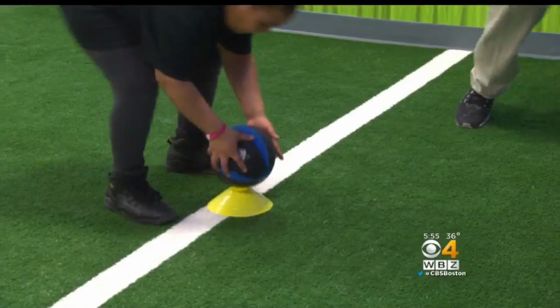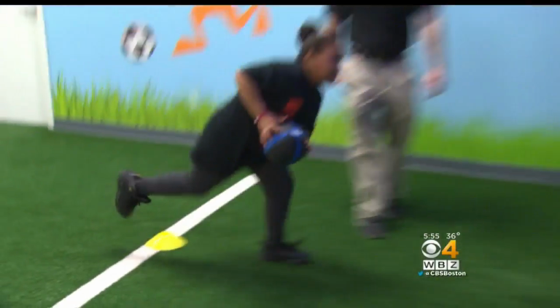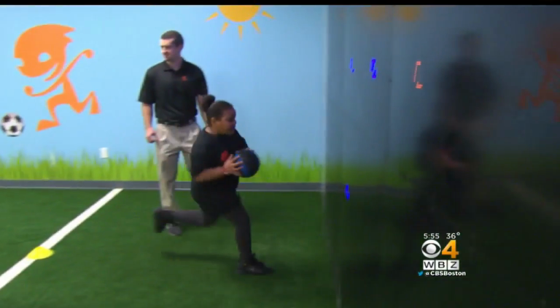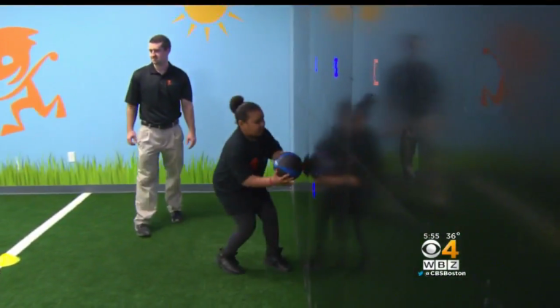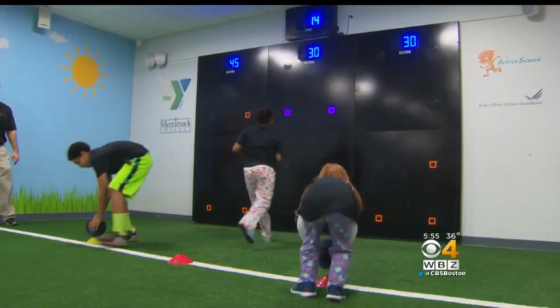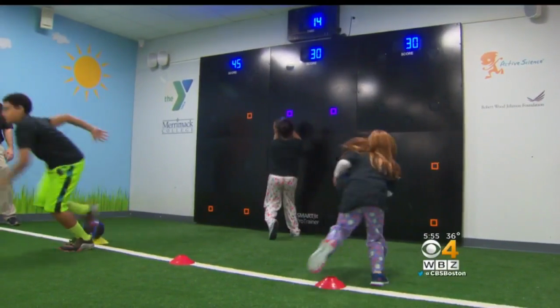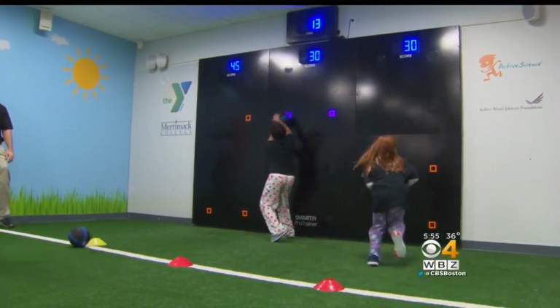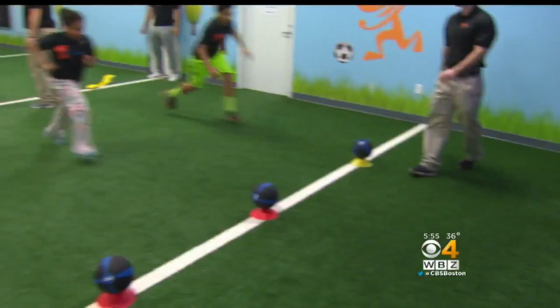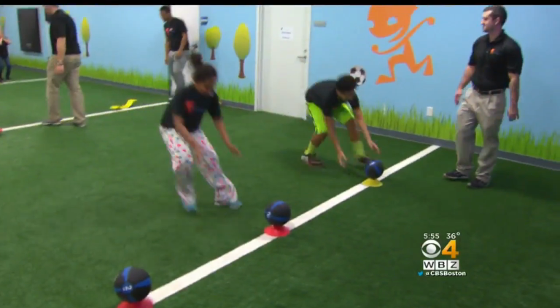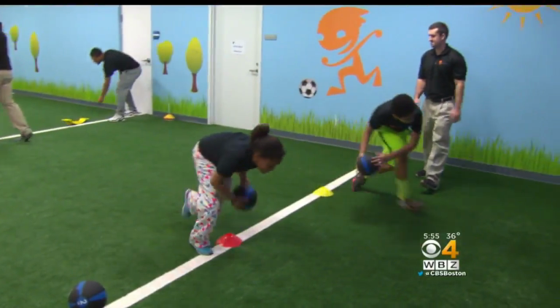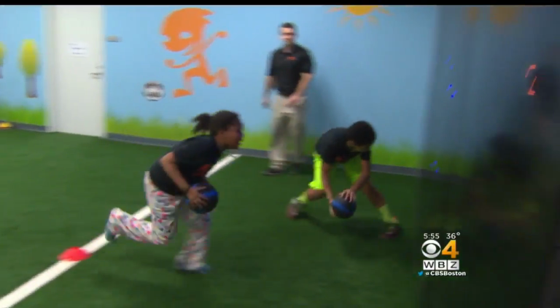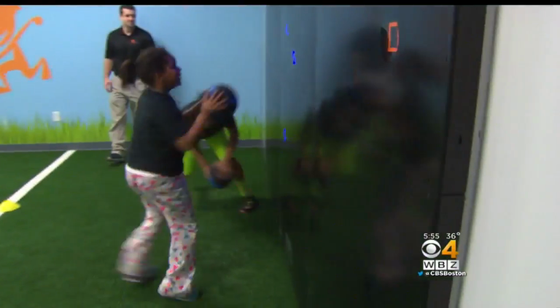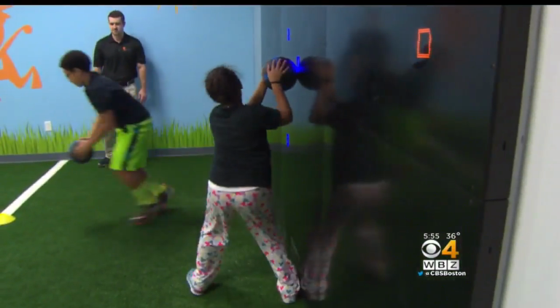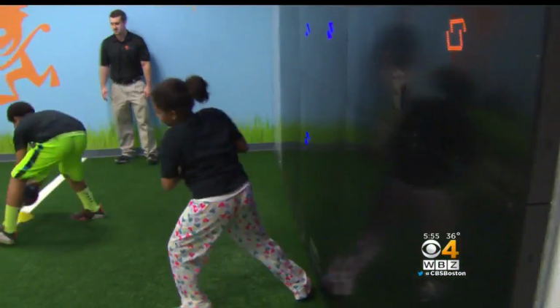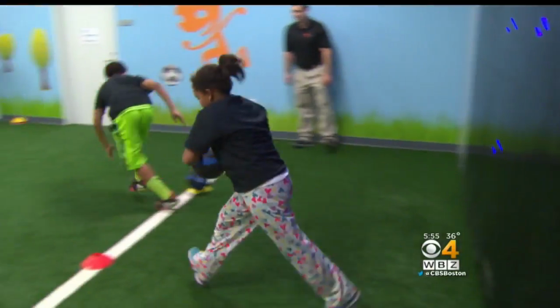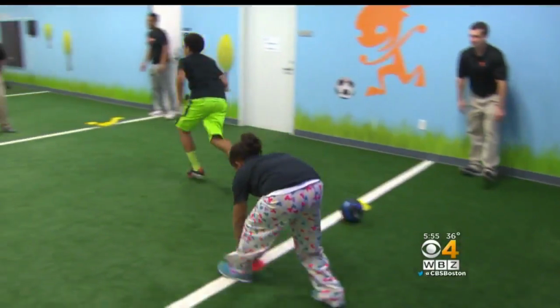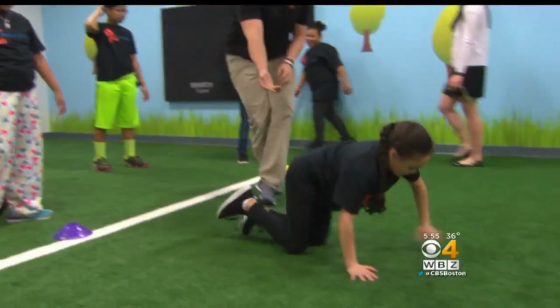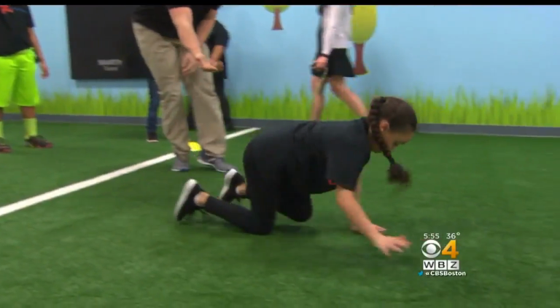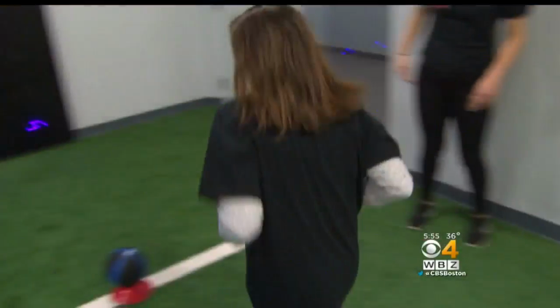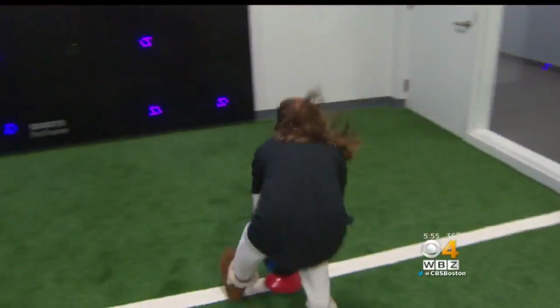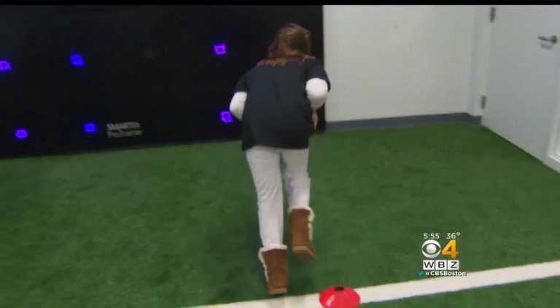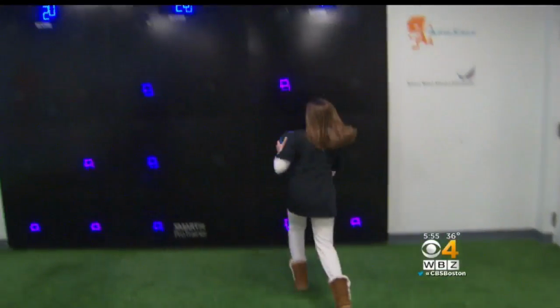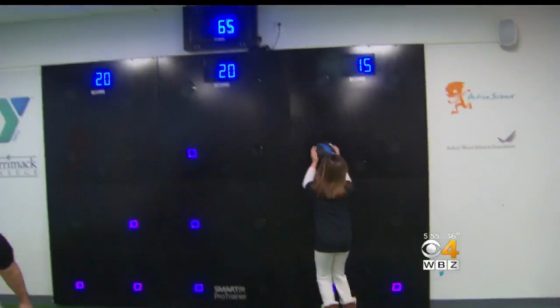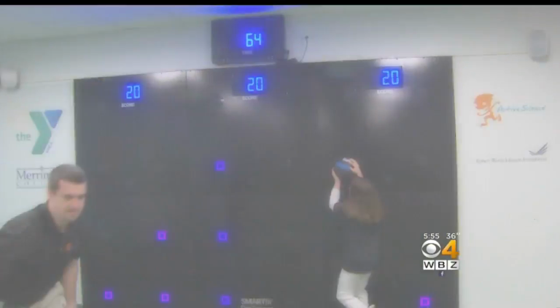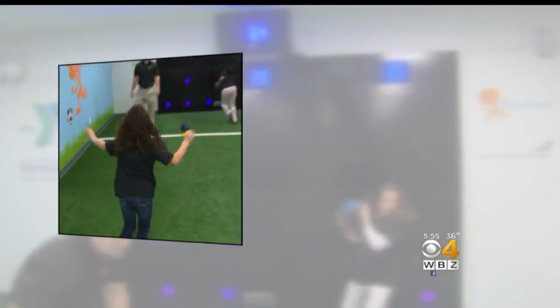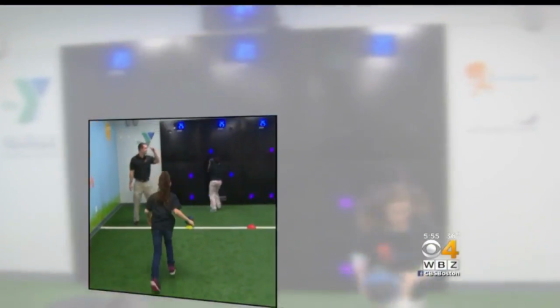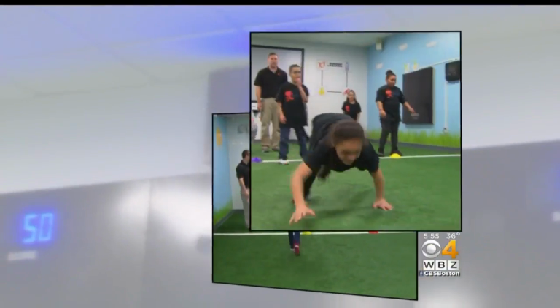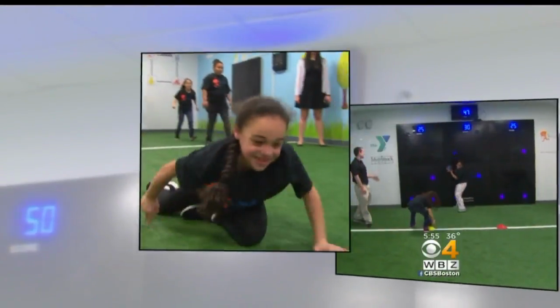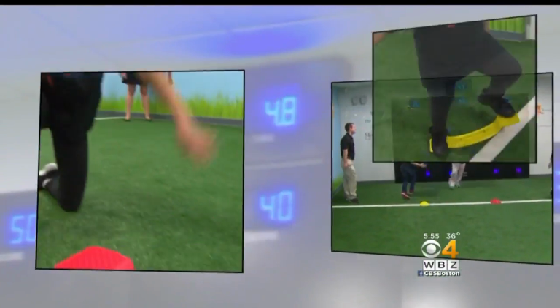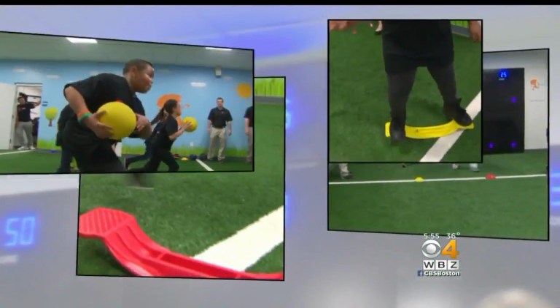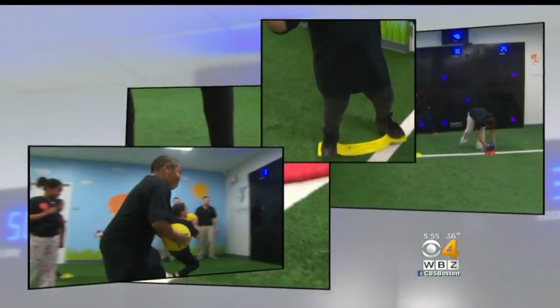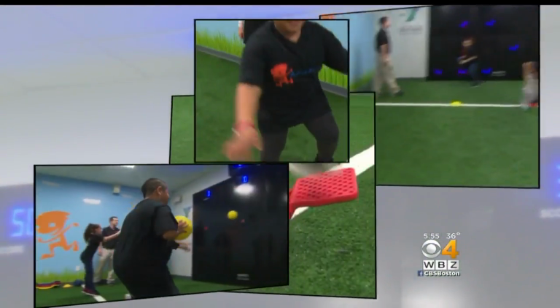About a dozen kids are having a blast at a one-of-a-kind setup at the Andover YMCA. An interactive play wall gets them running, crawling, balancing, and throwing.